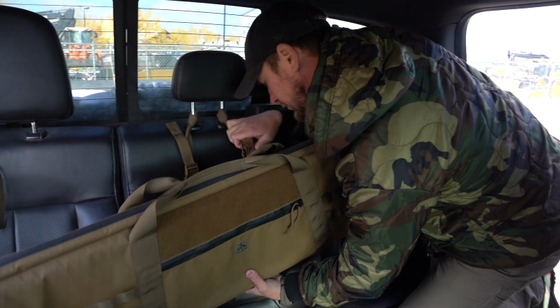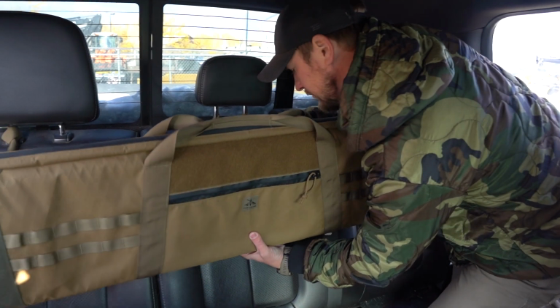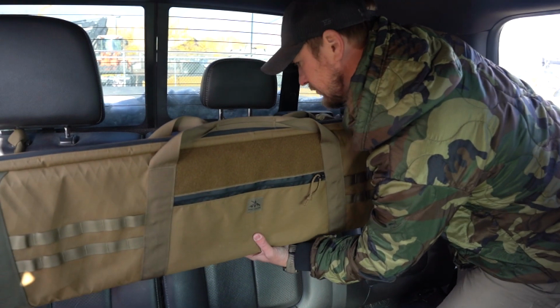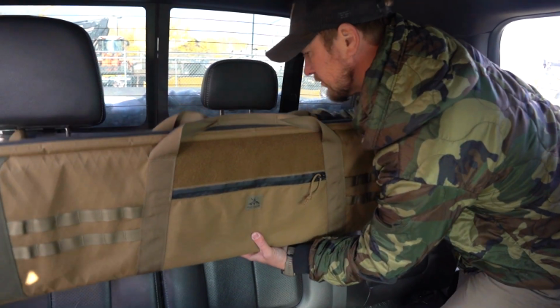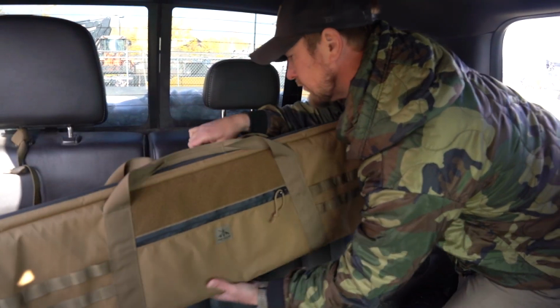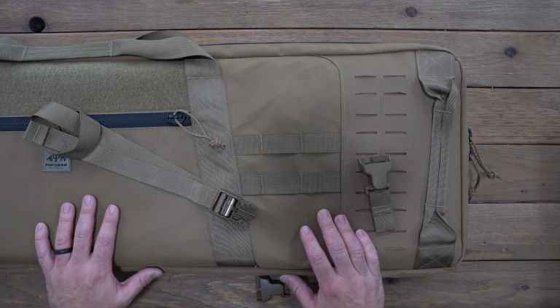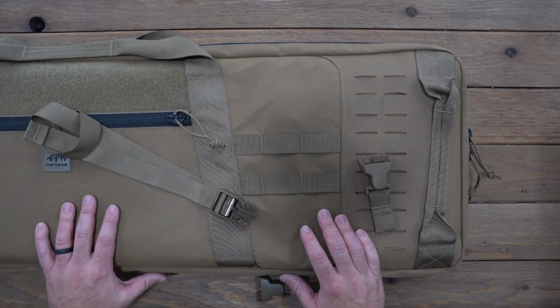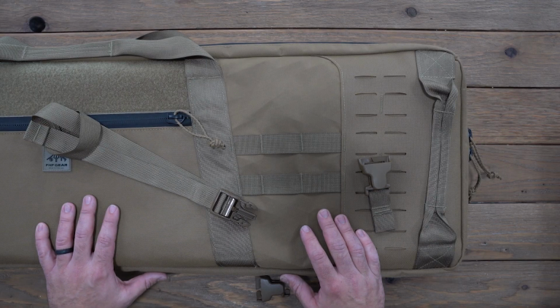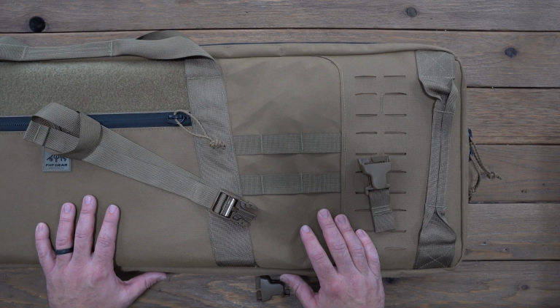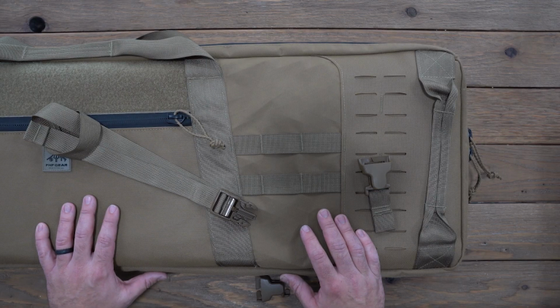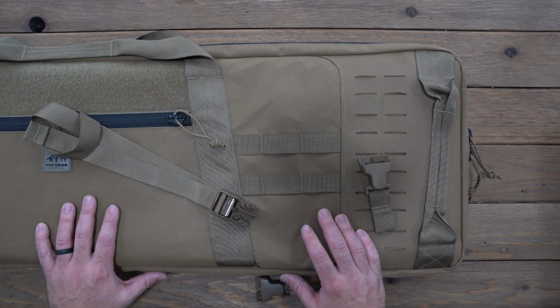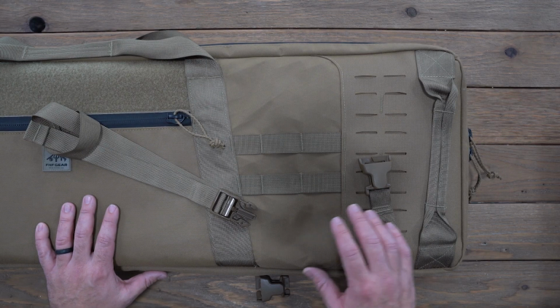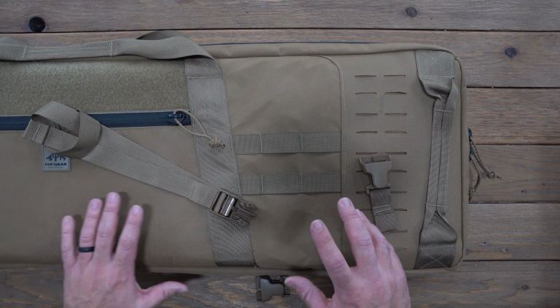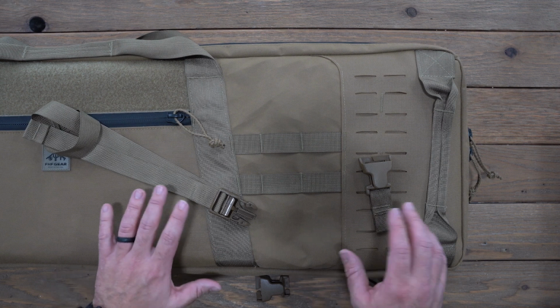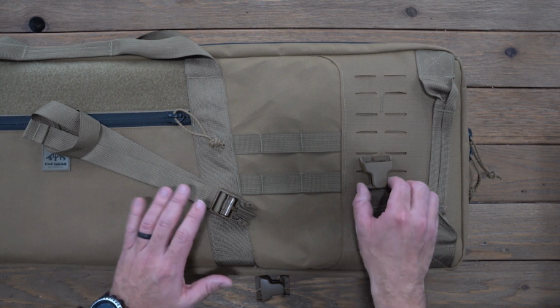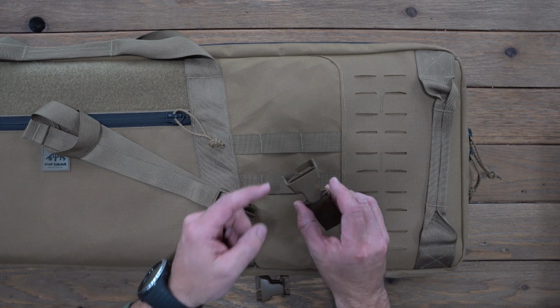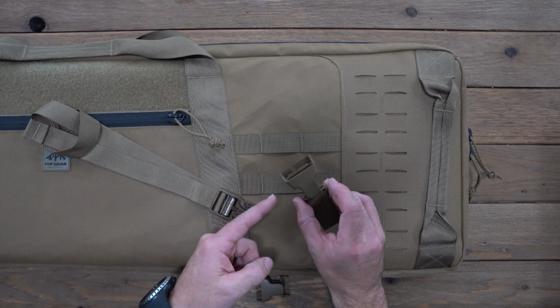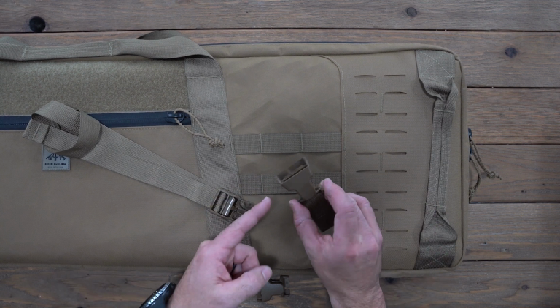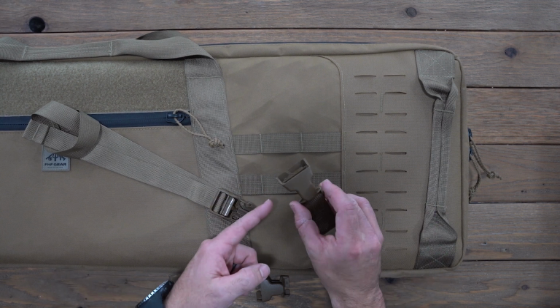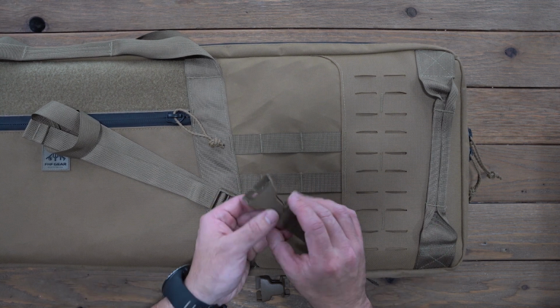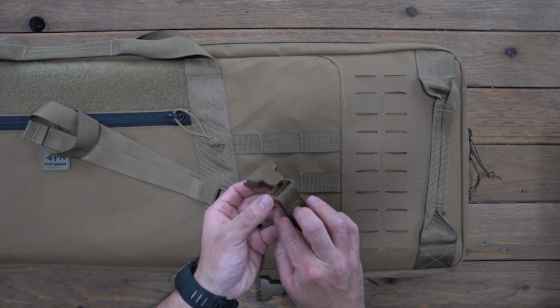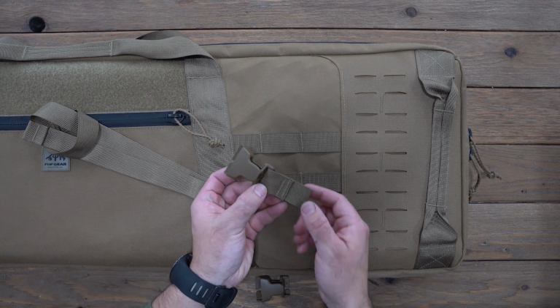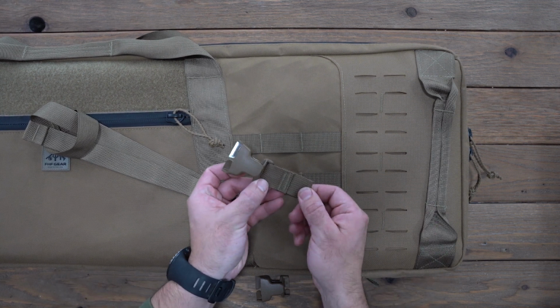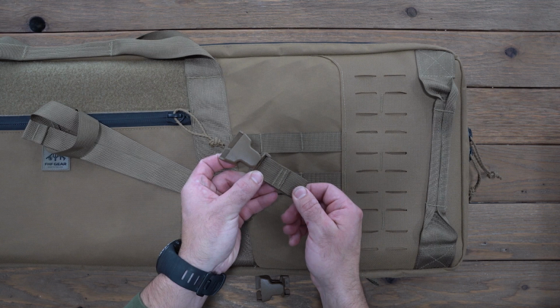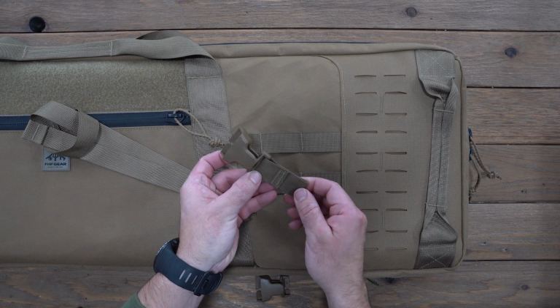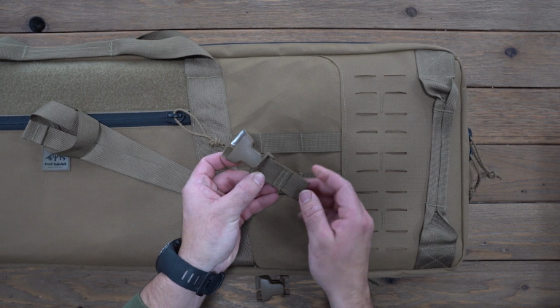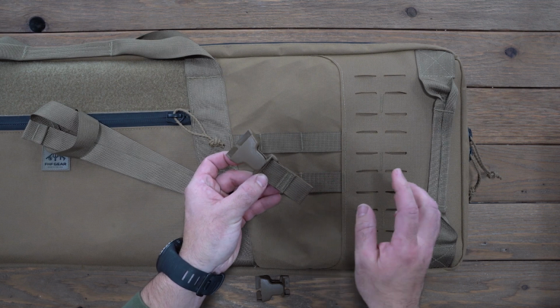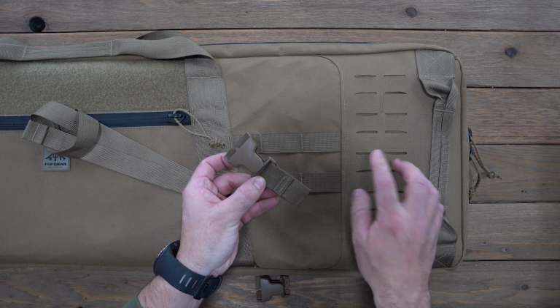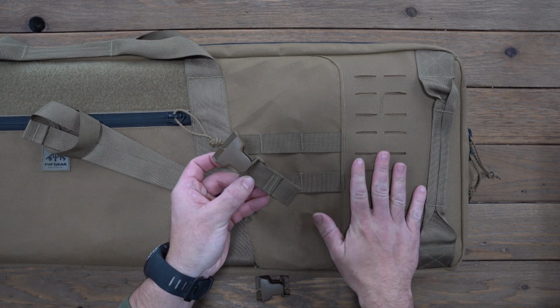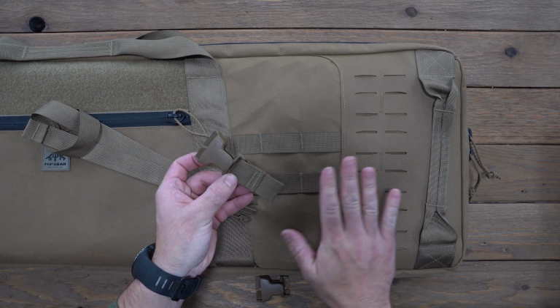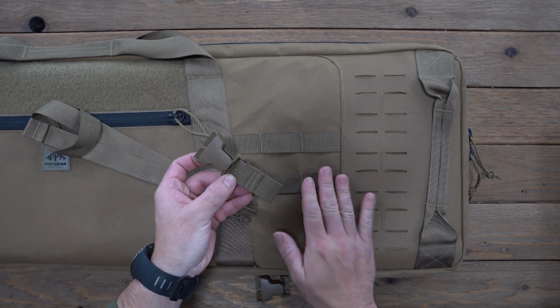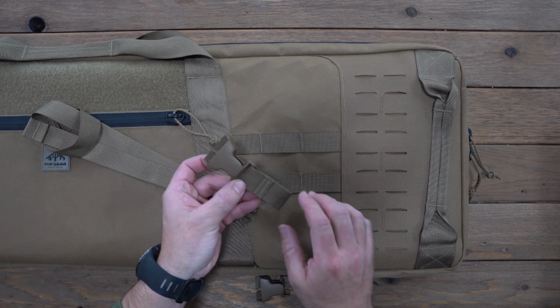That gives you supports evenly spaced to give the rifle case enough support inside your vehicle. The web mounted female buckle has a webbing adapter which will help you attach to the MOLLE or the daisy chain.